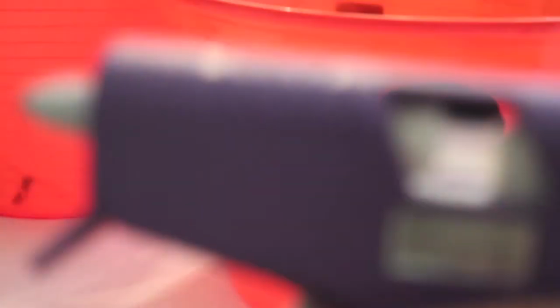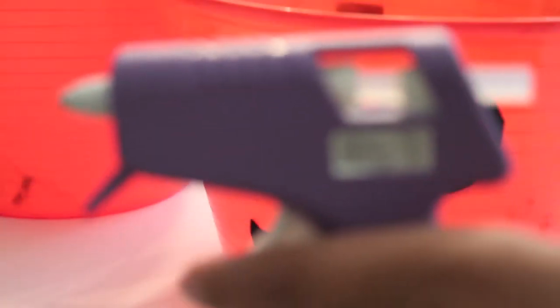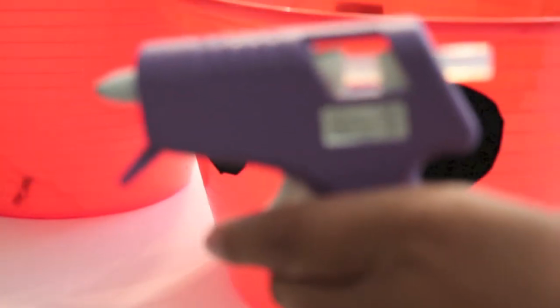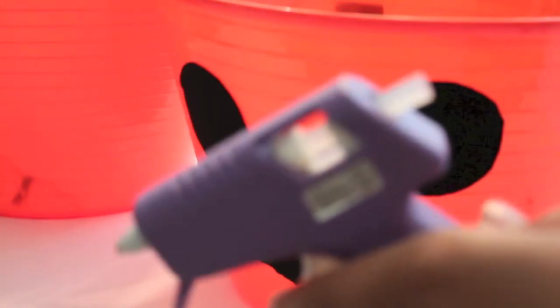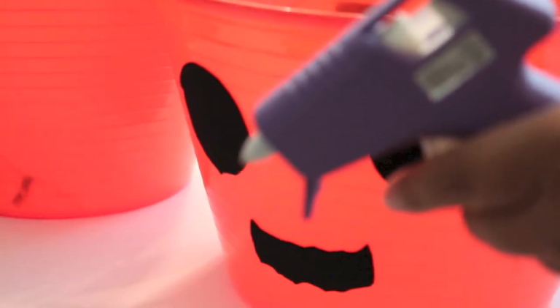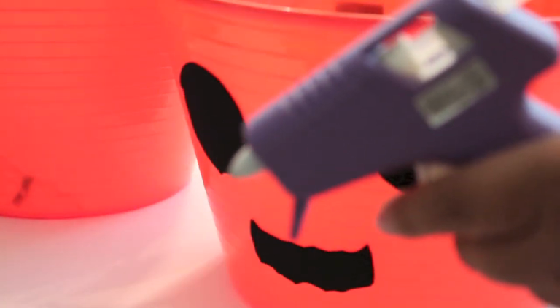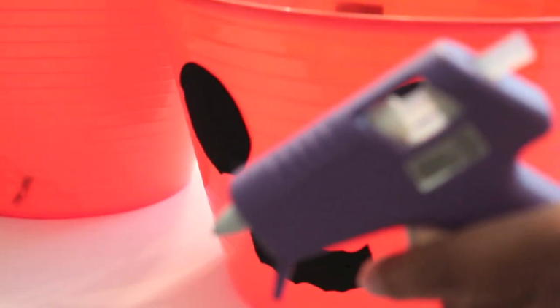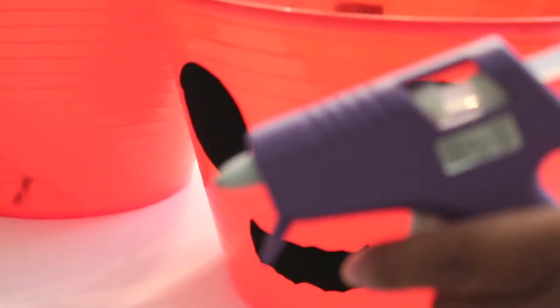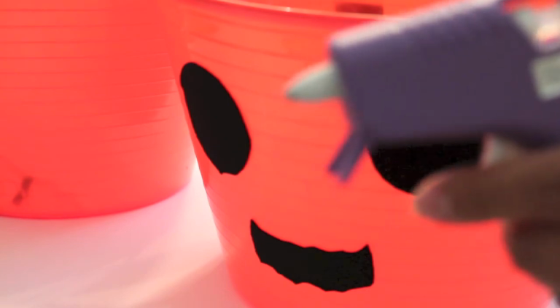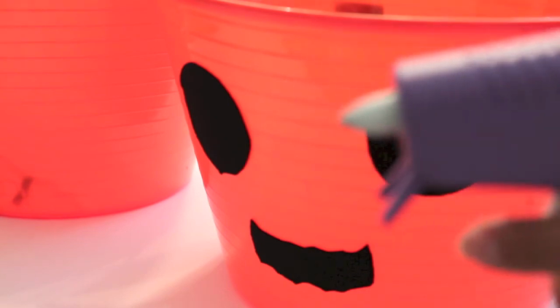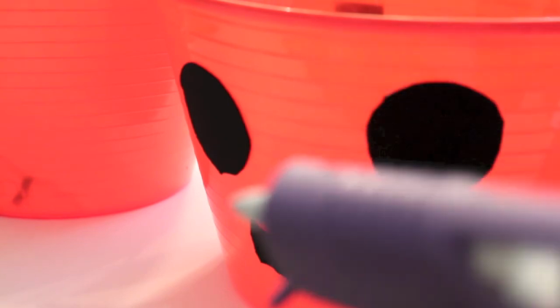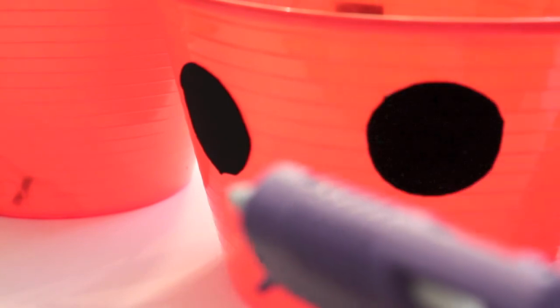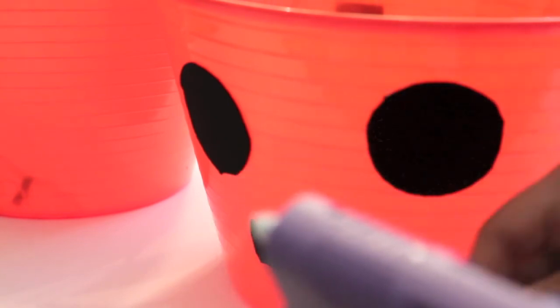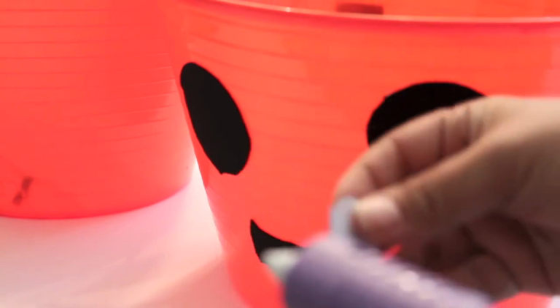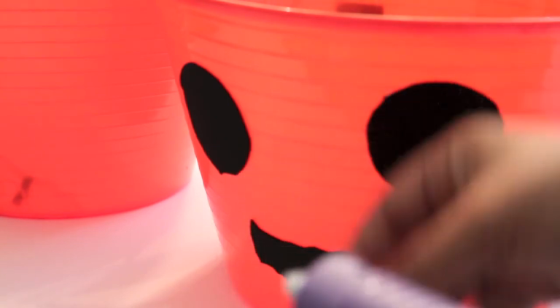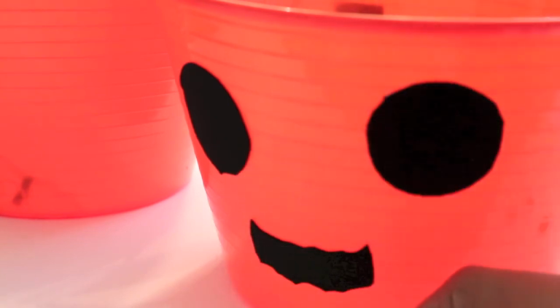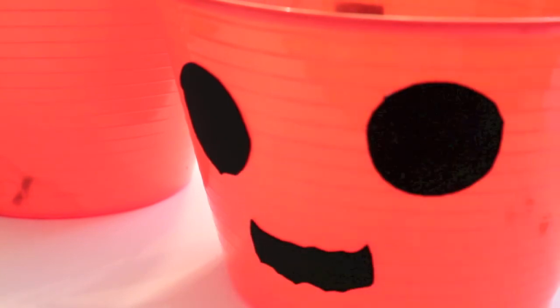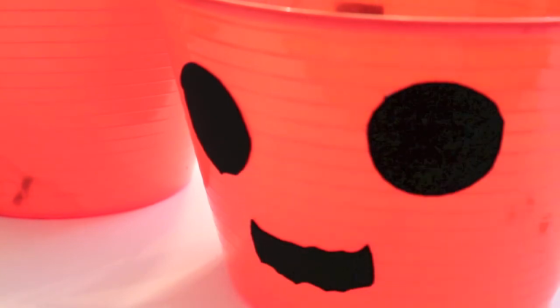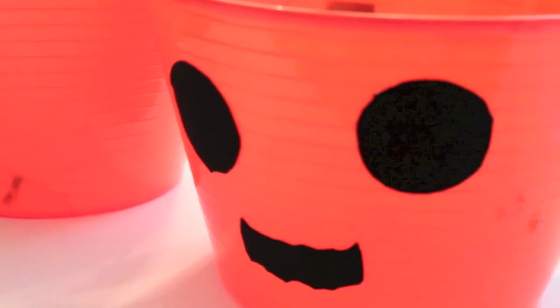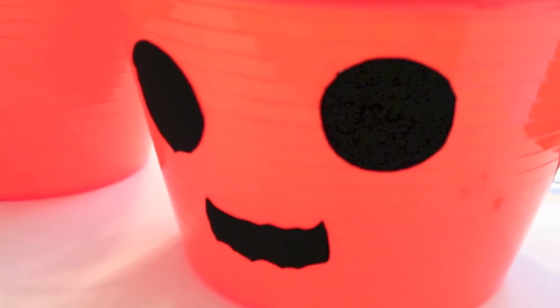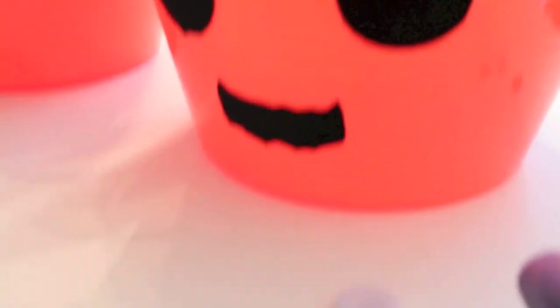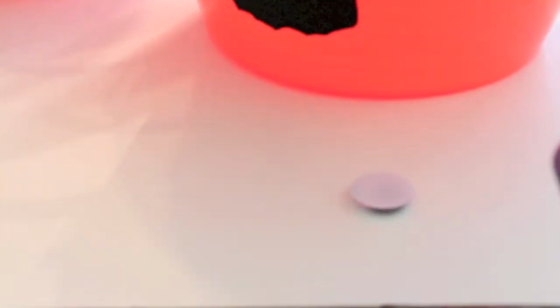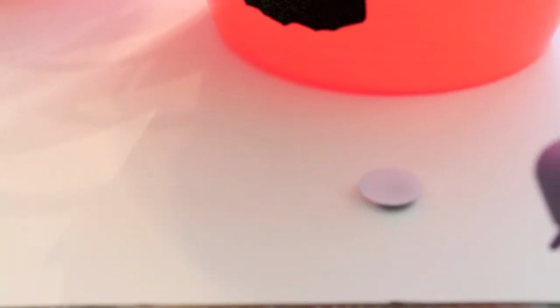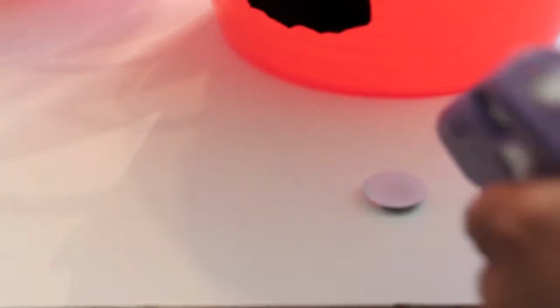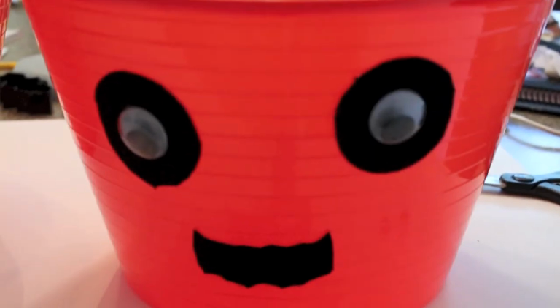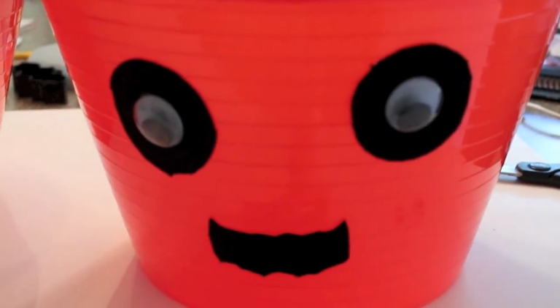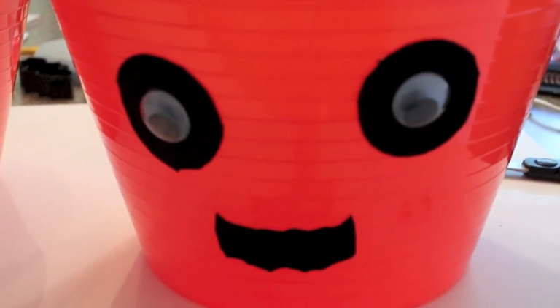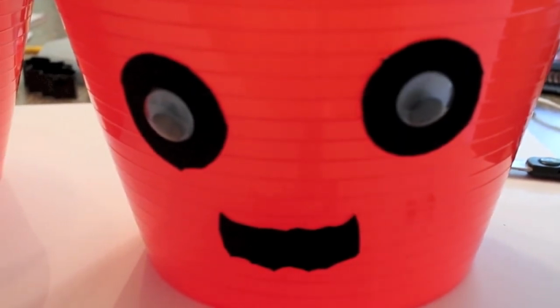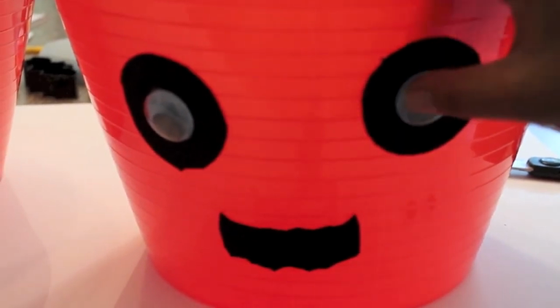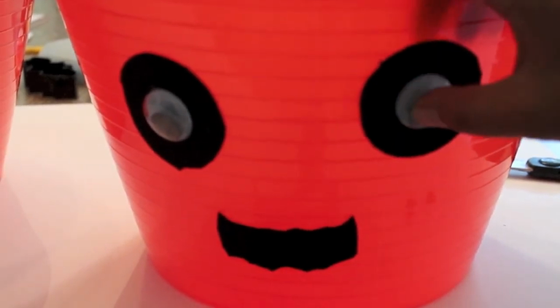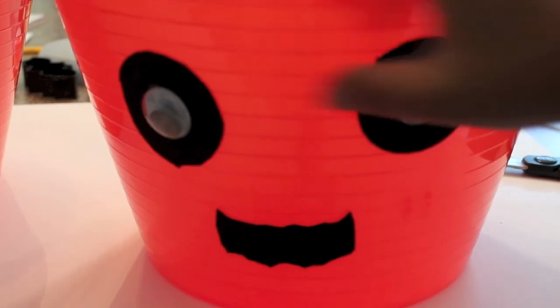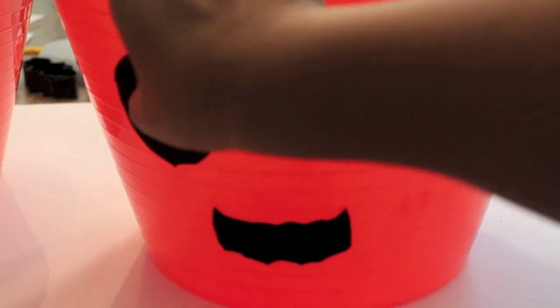So I'm using my glue gun again — this step is optional — and I'm going to be taking my wiggle eyes. Voila! This is what you get as the finished product.